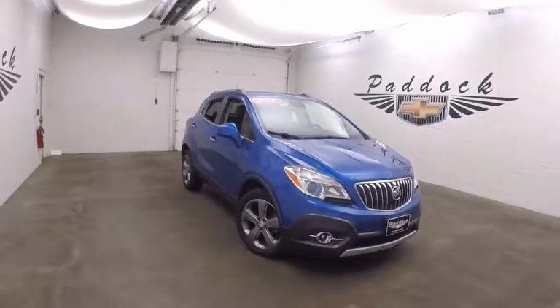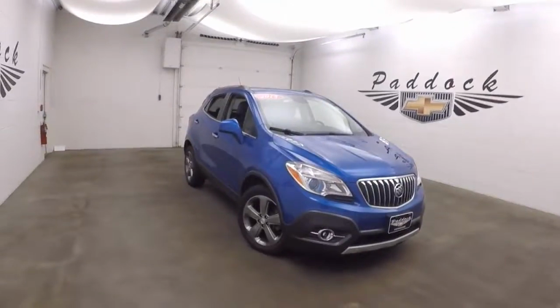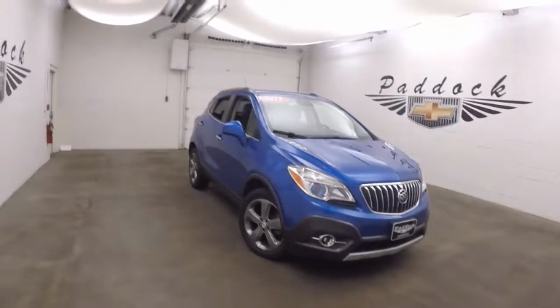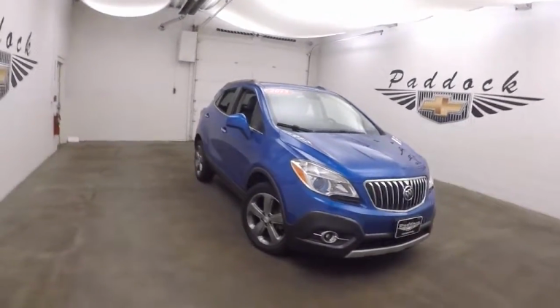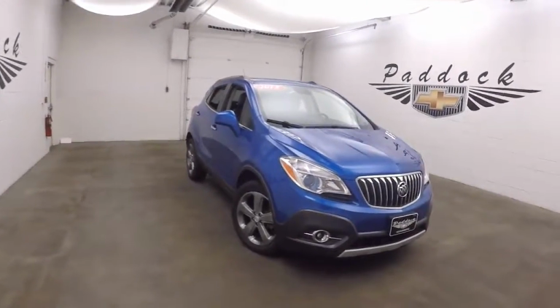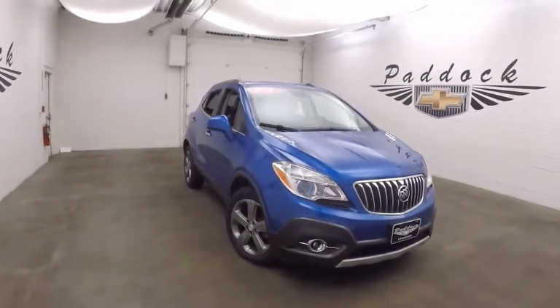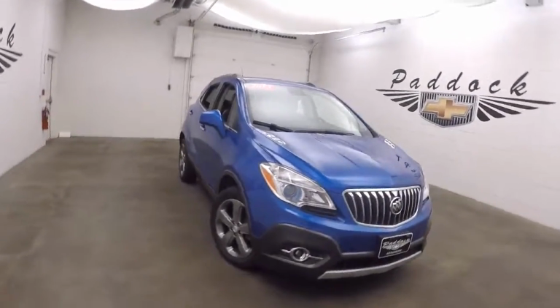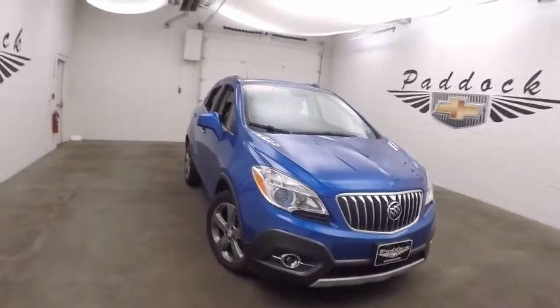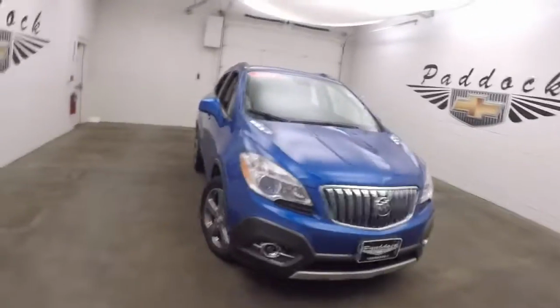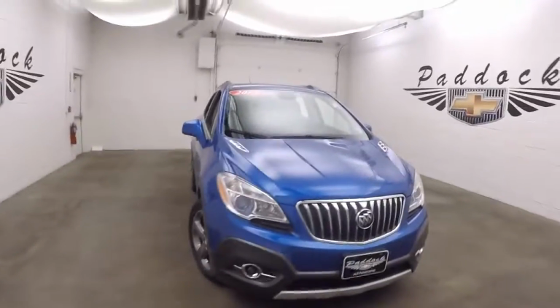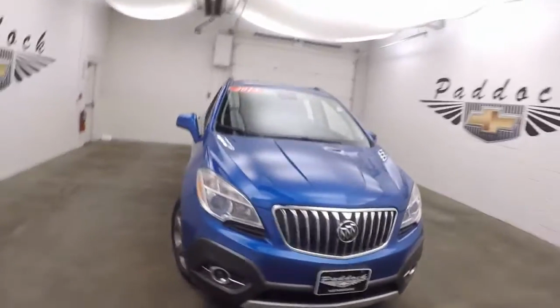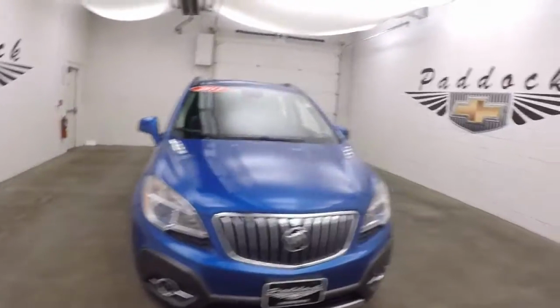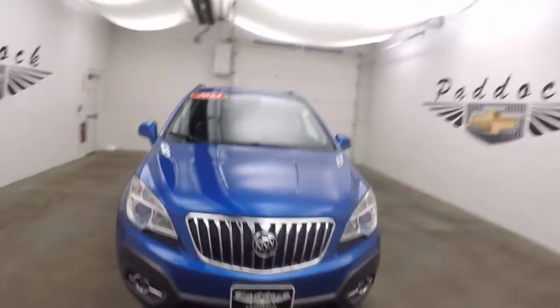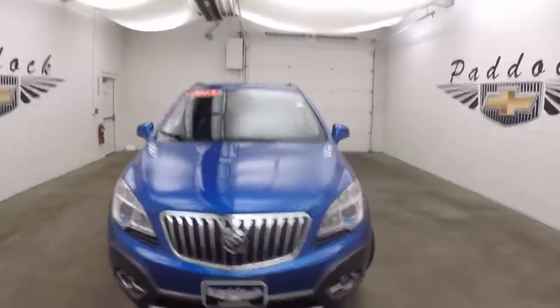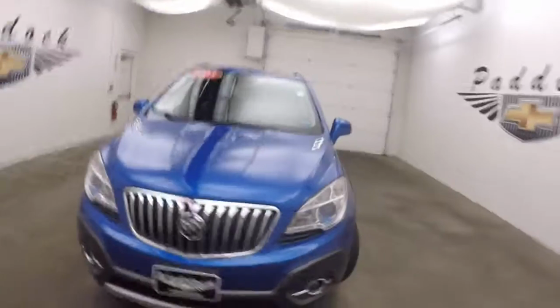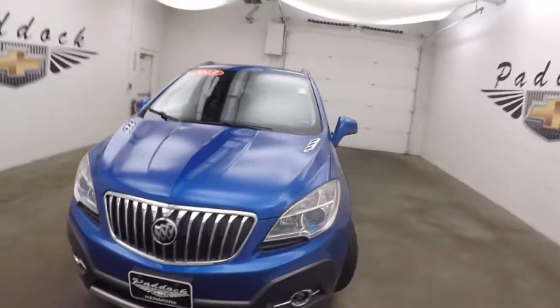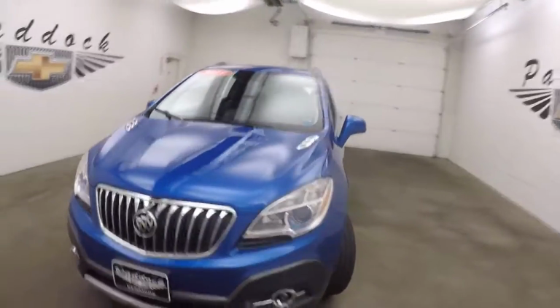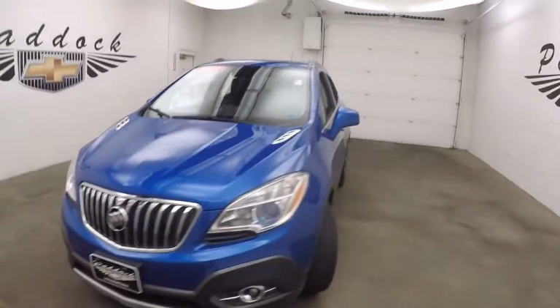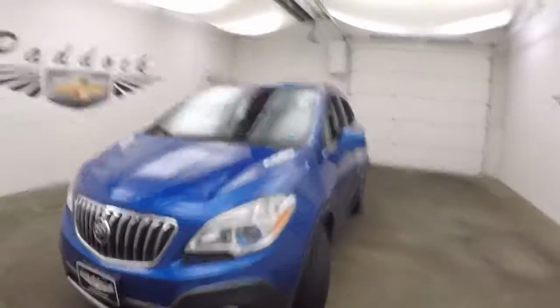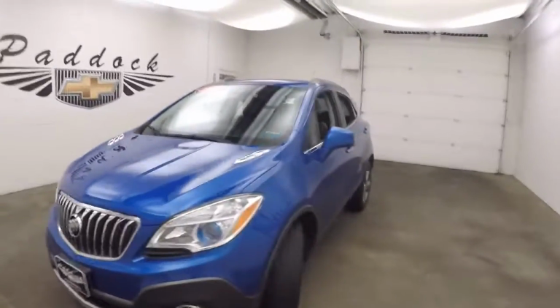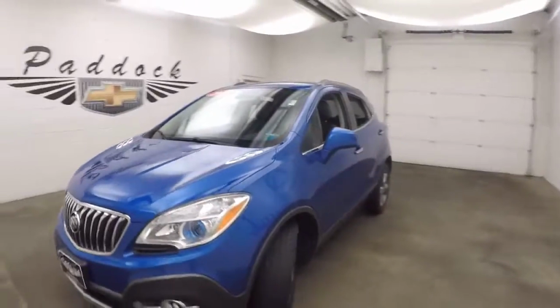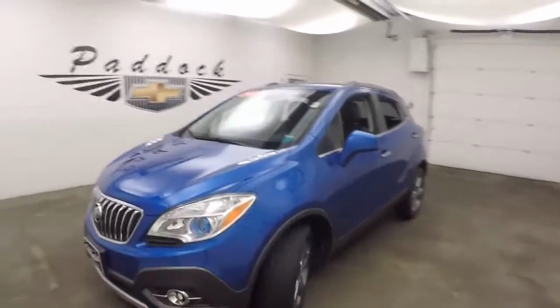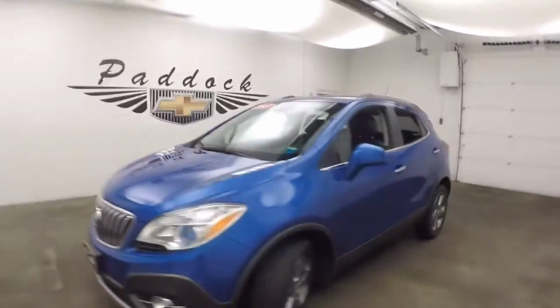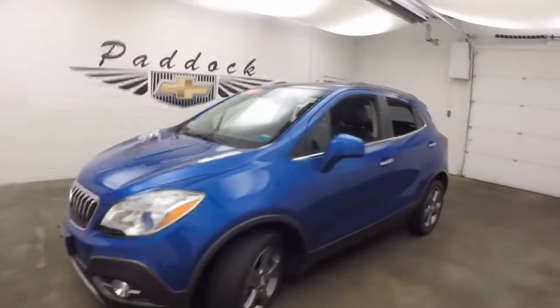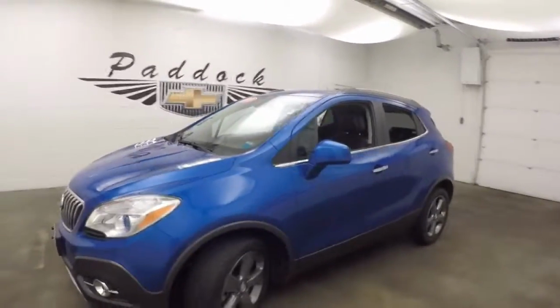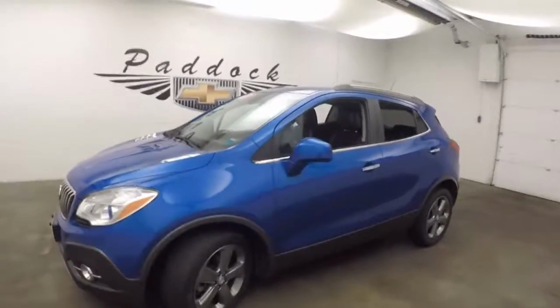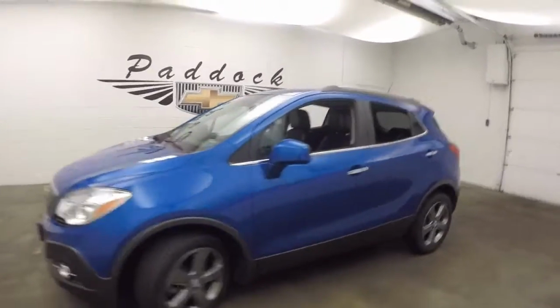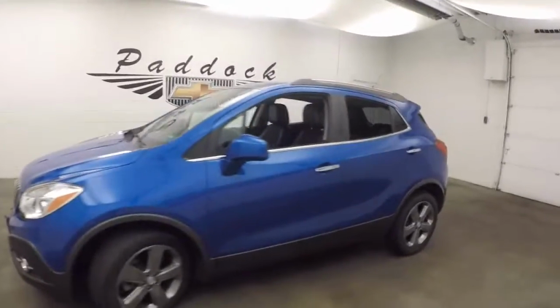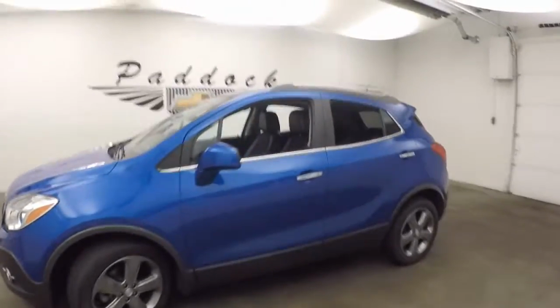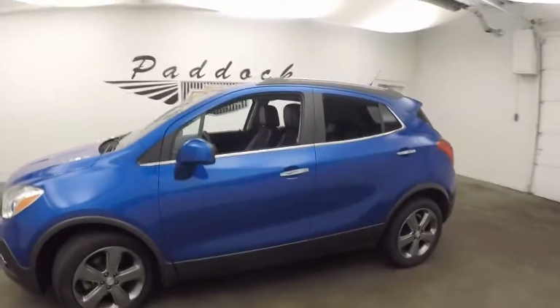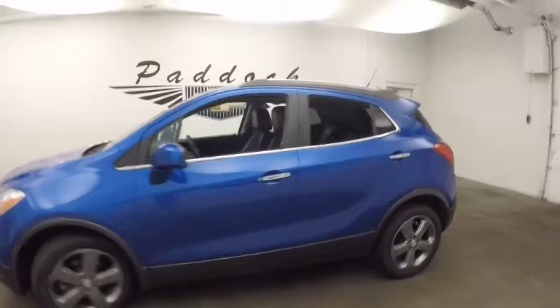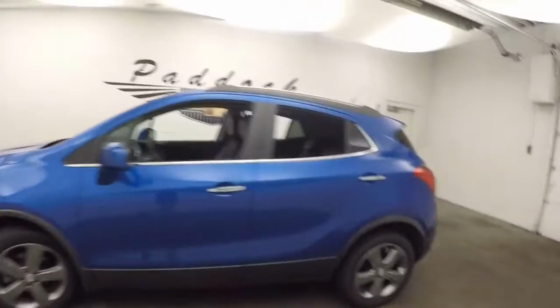It's a 2013 Buick Encore Convenience, a very nice blue color. Paint is in great shape, car is all nice and straight, with nice alloy wheels.